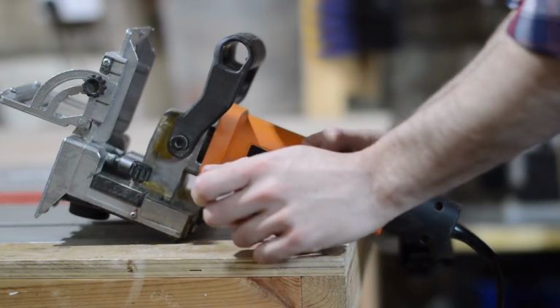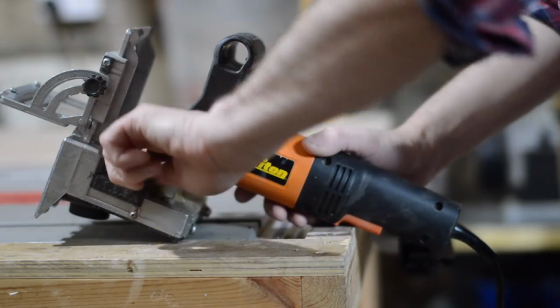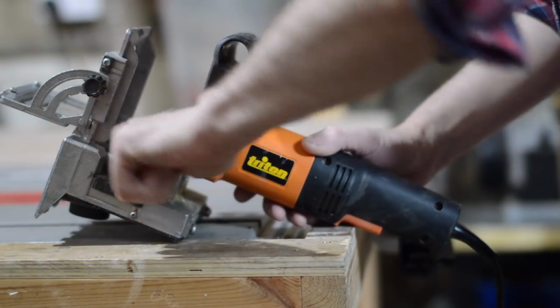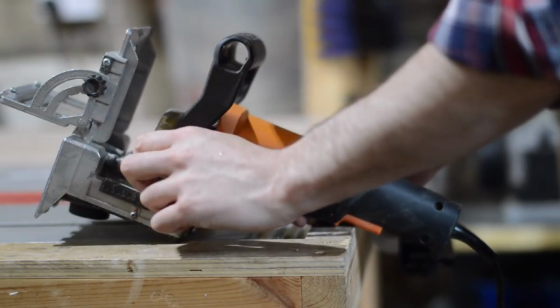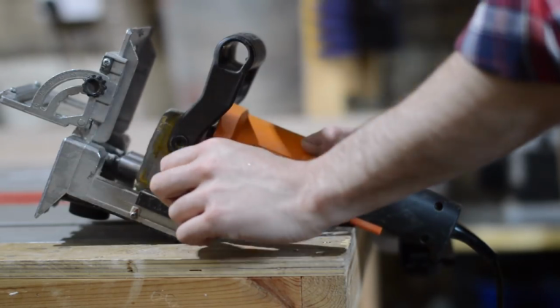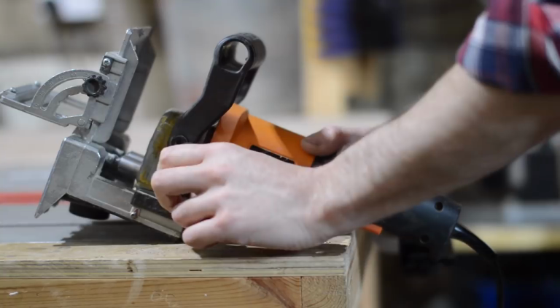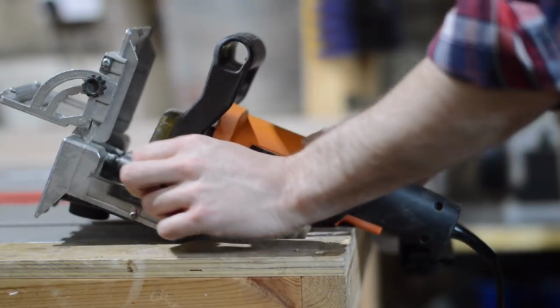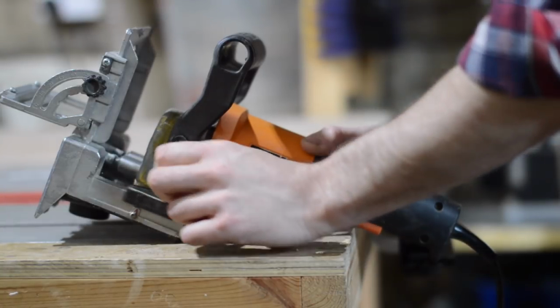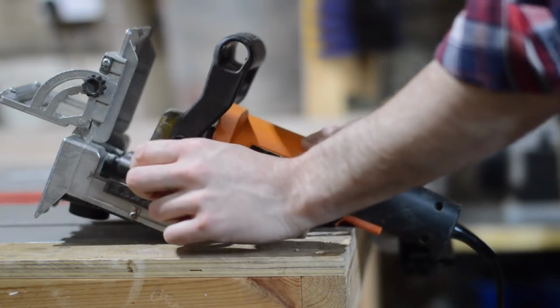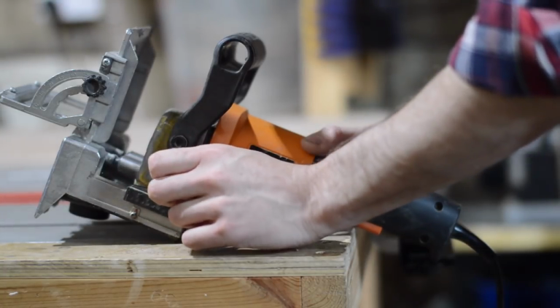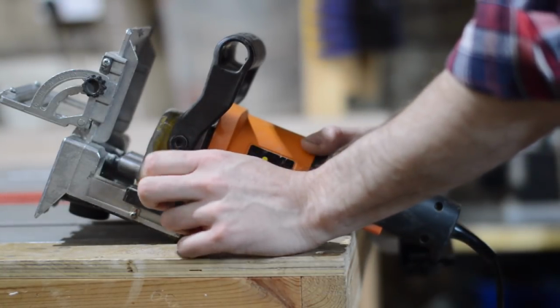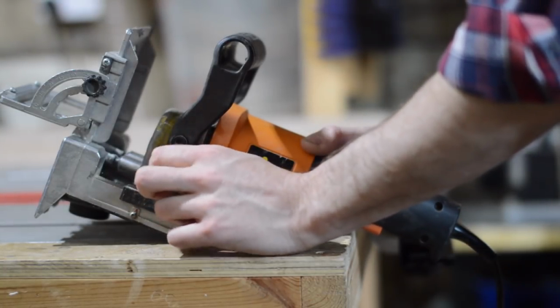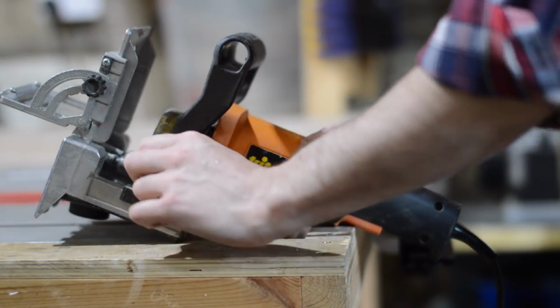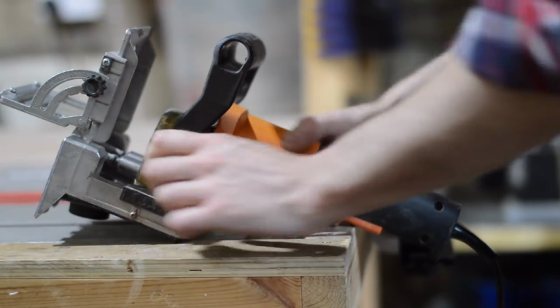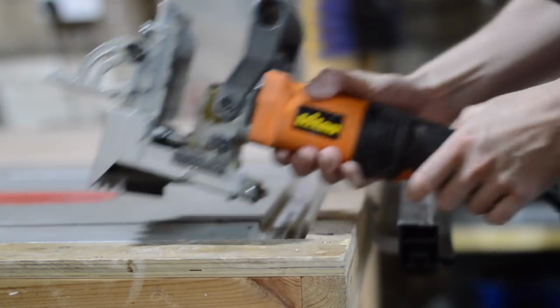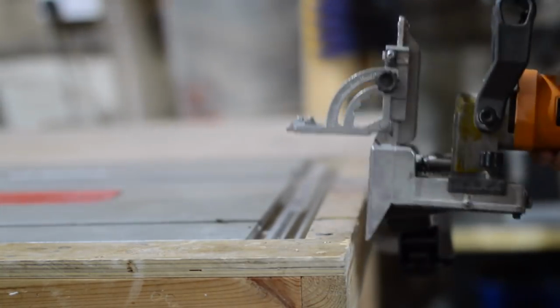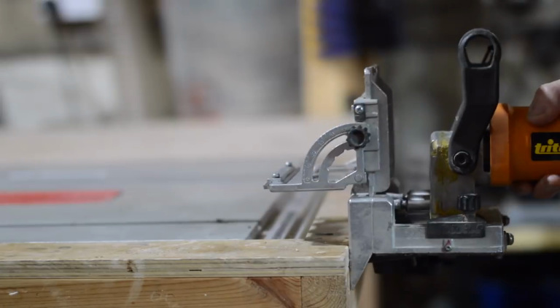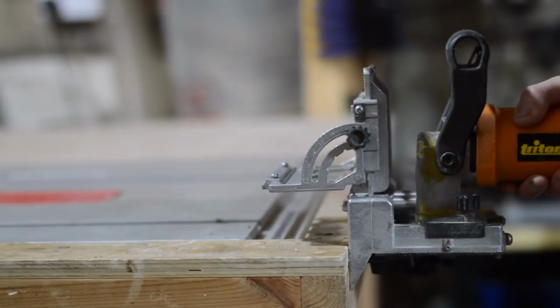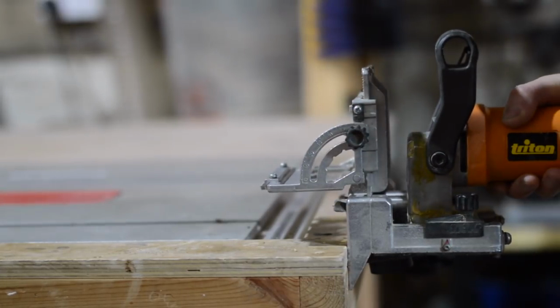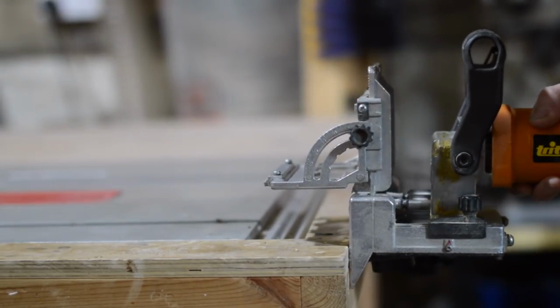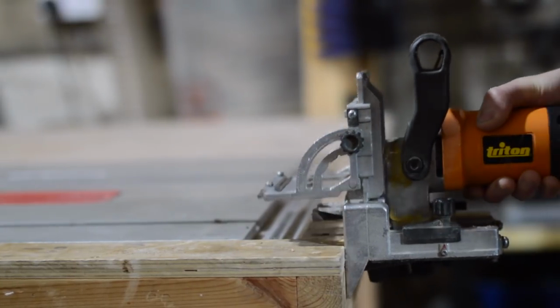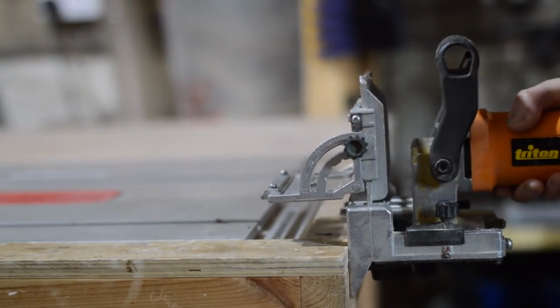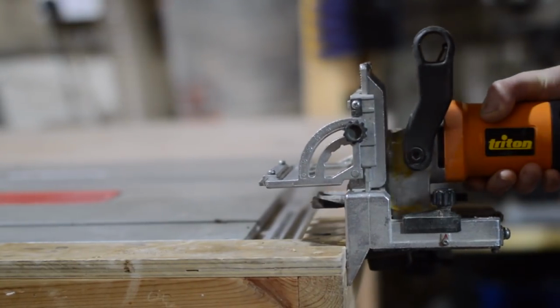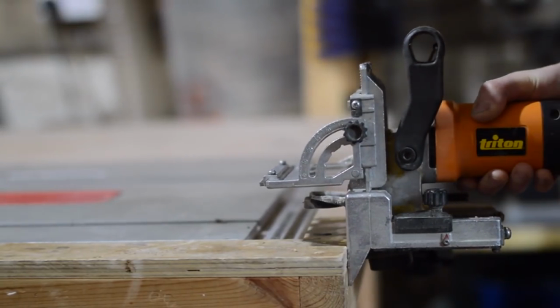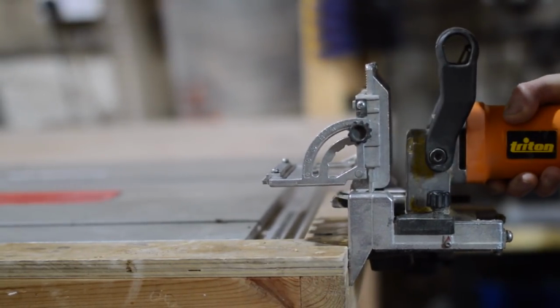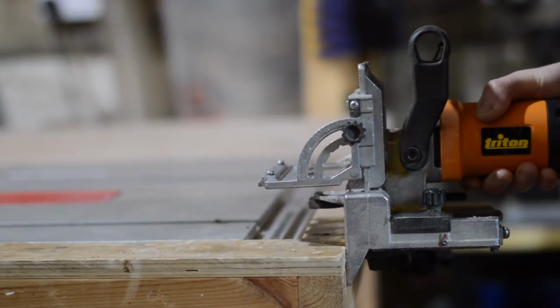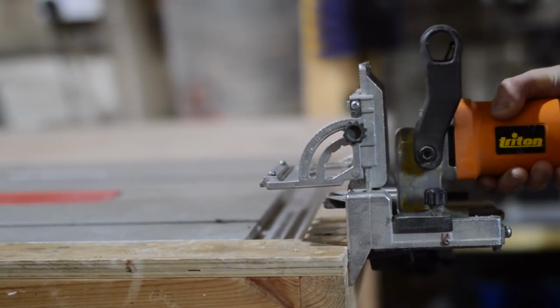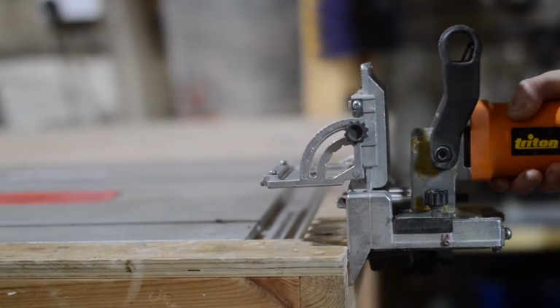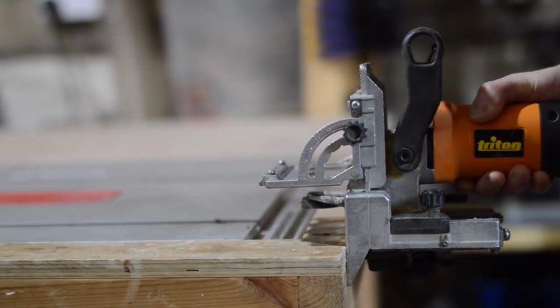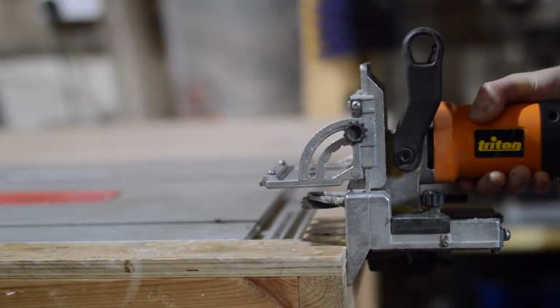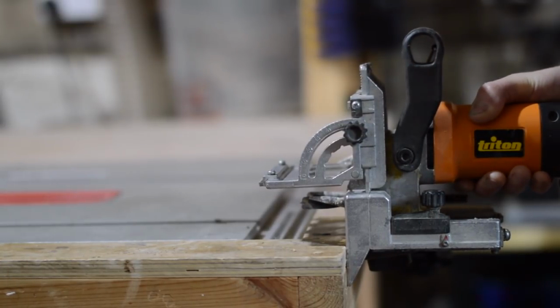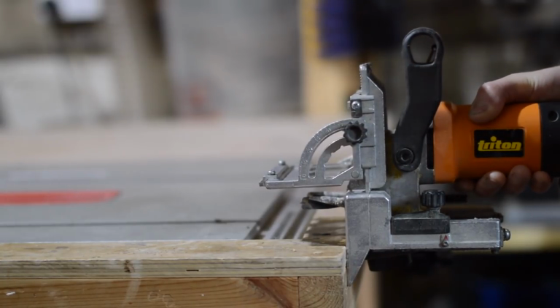It has this depth stop on the side which determines how far the drill bits are drilled into the piece of material. The plunge mechanism is not the smoothest and I don't think the castings are the greatest on this thing.